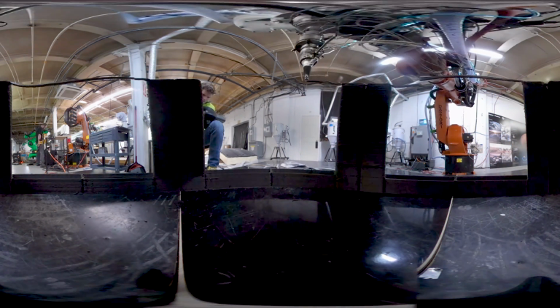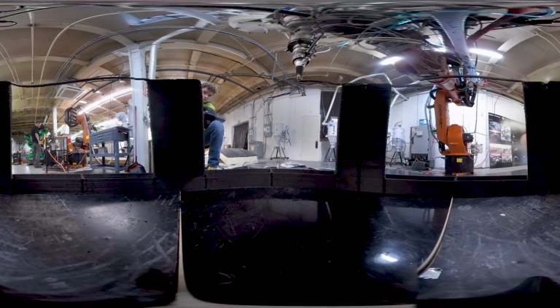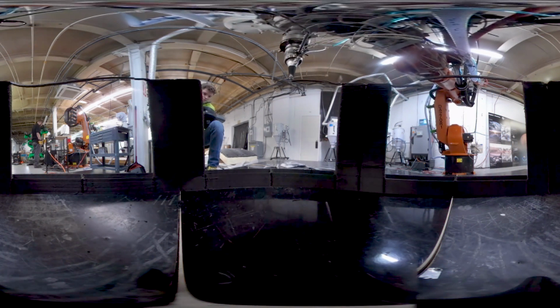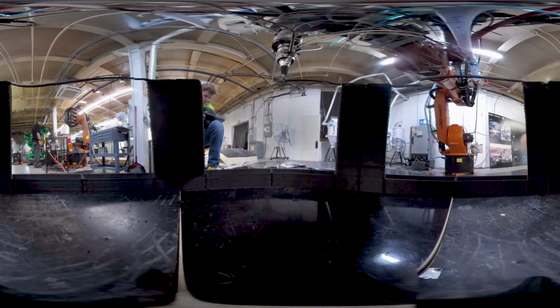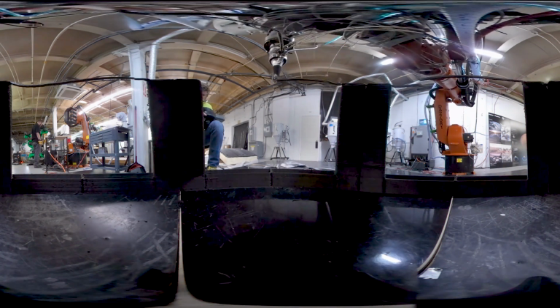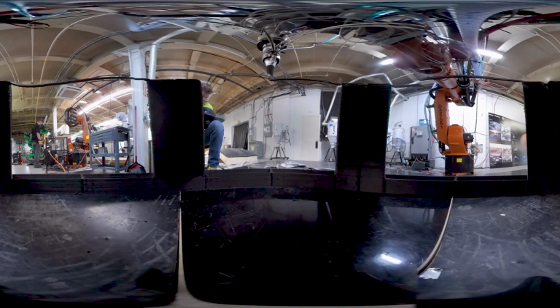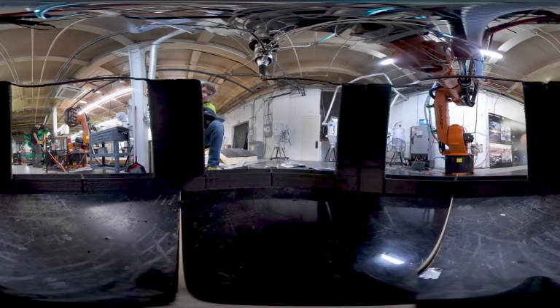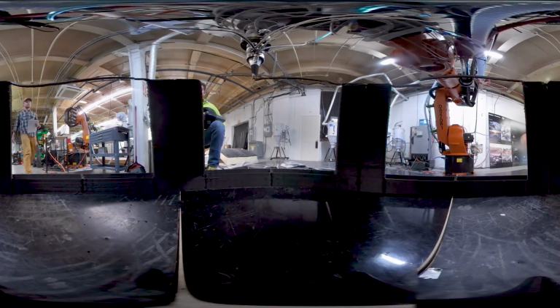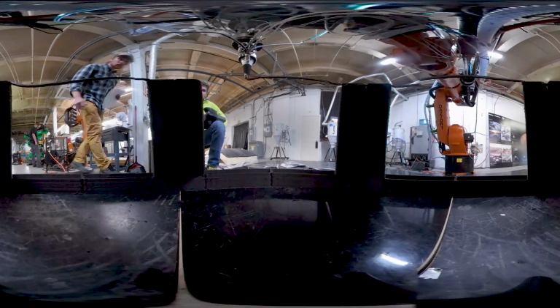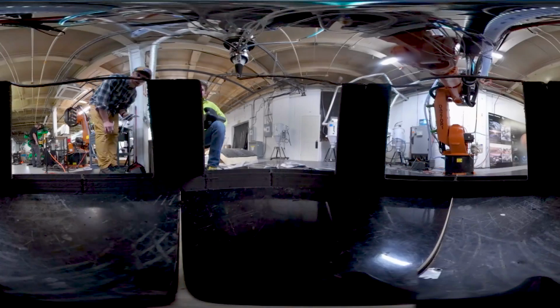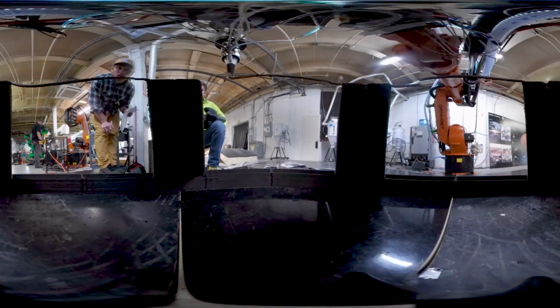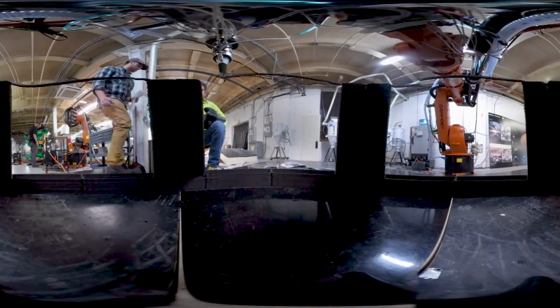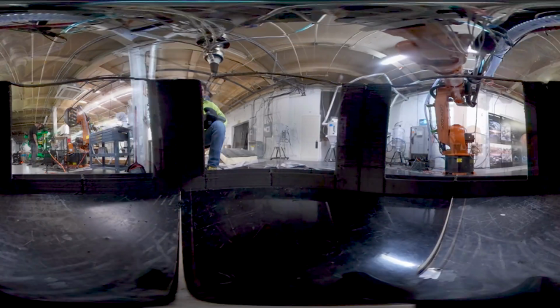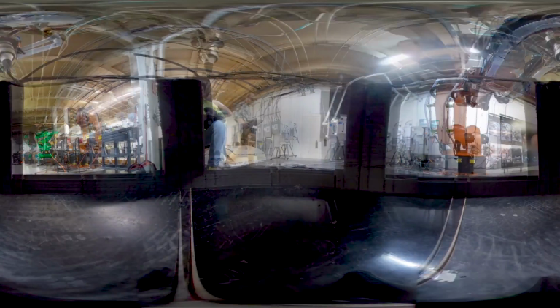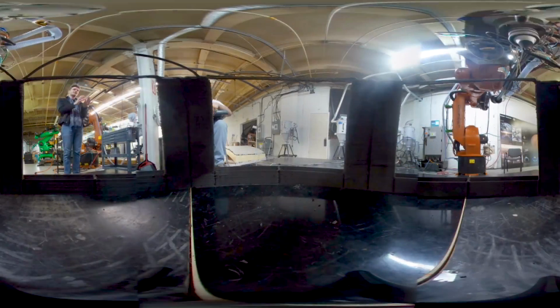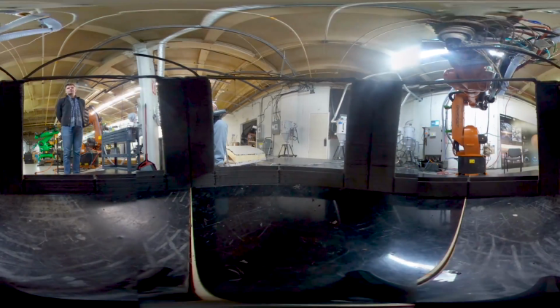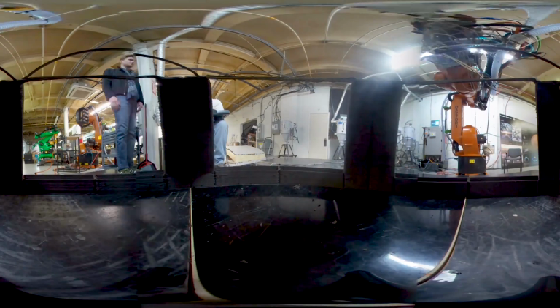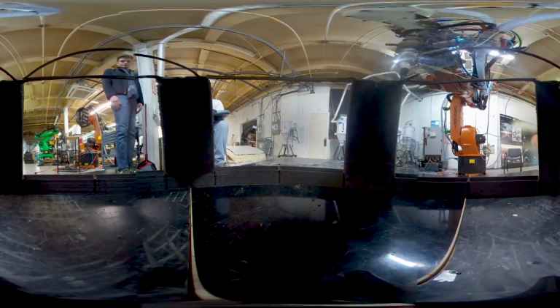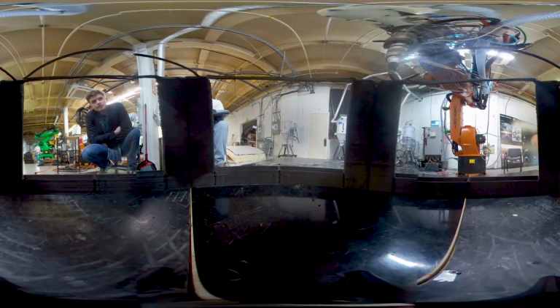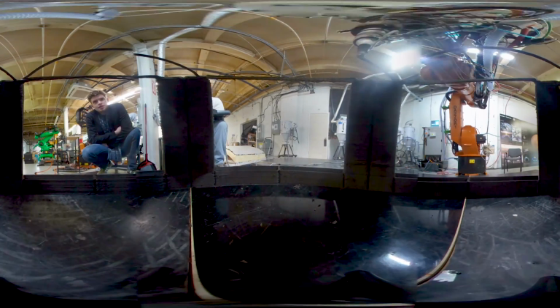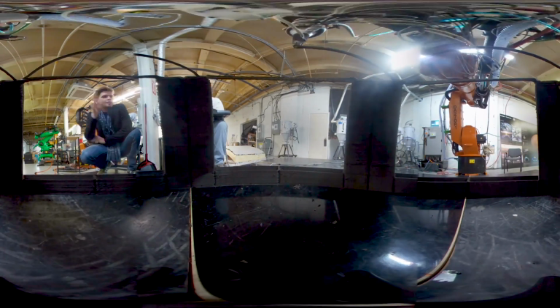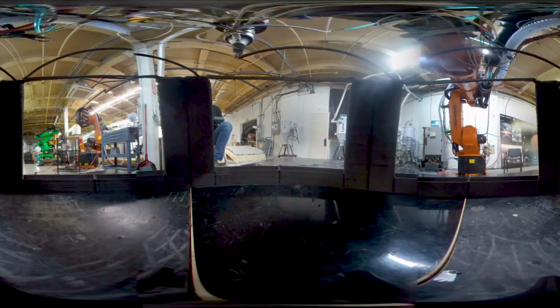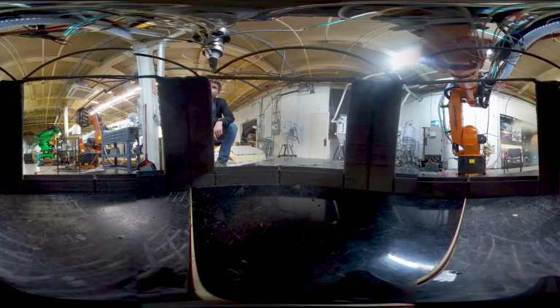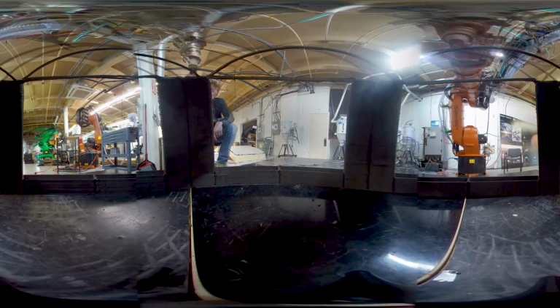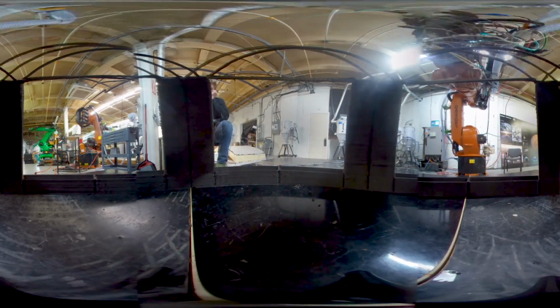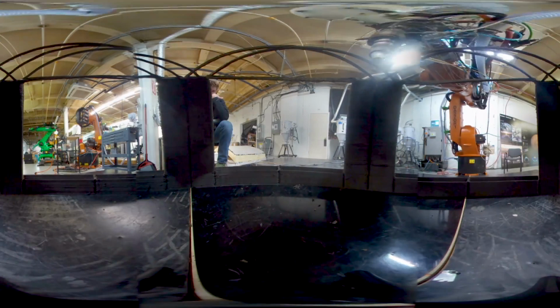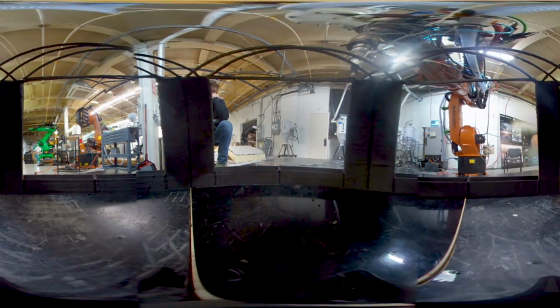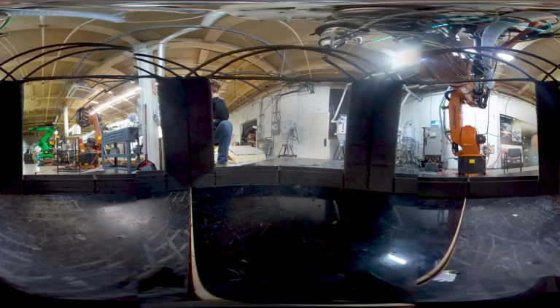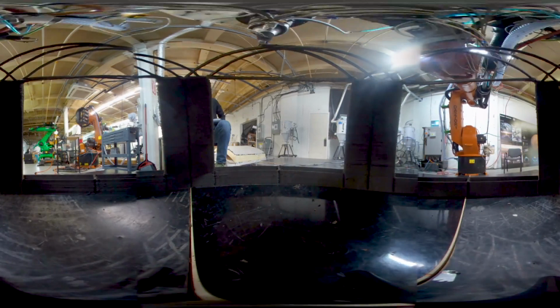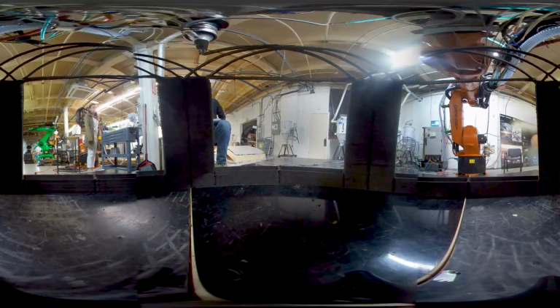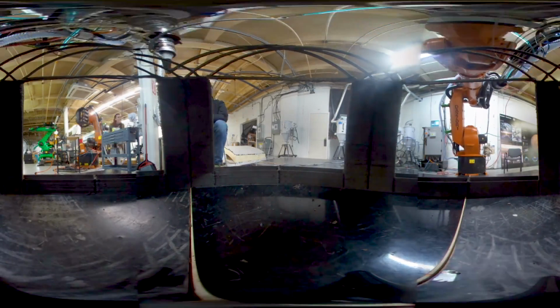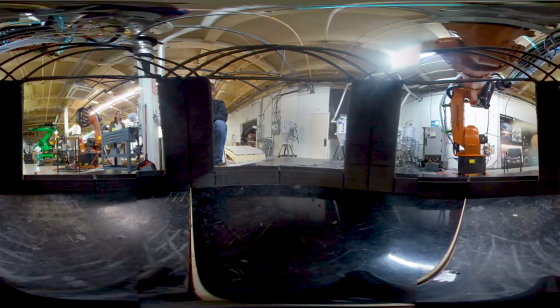The idea is to take as little with you as possible, and to use whatever is available — whatever you're already taking with you in the form of the spacecraft, and then whatever you can find.